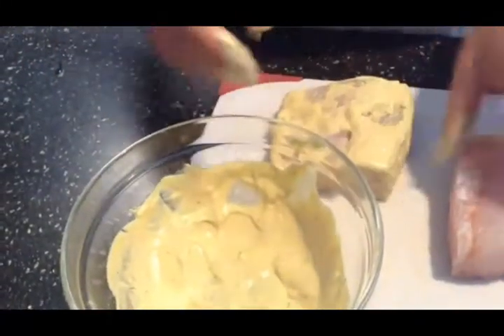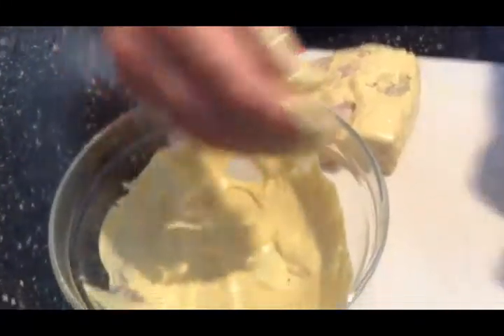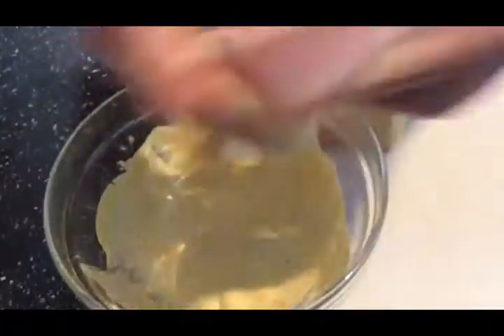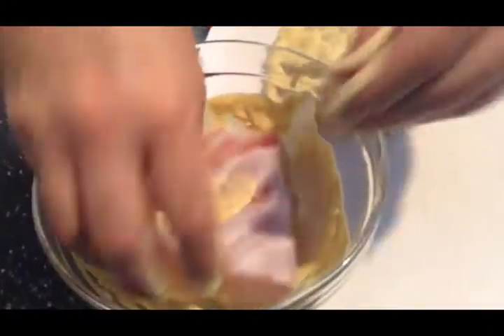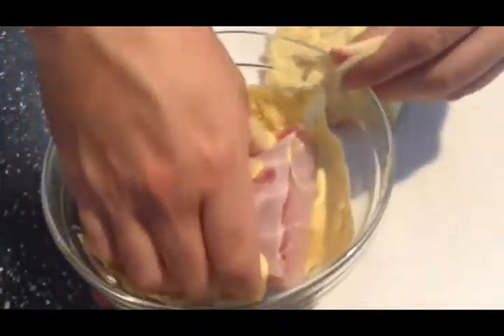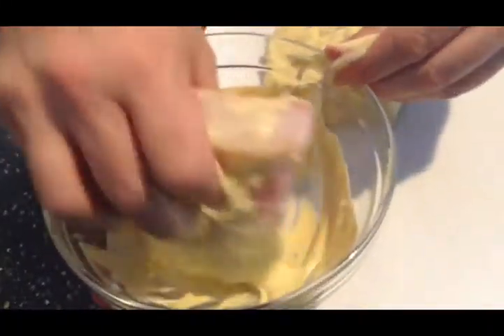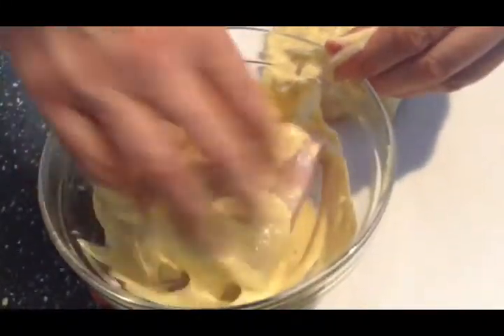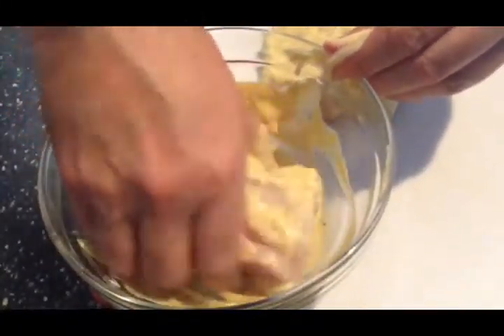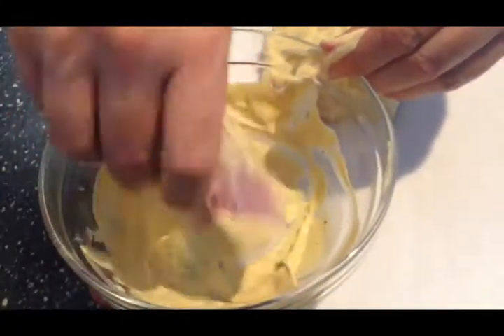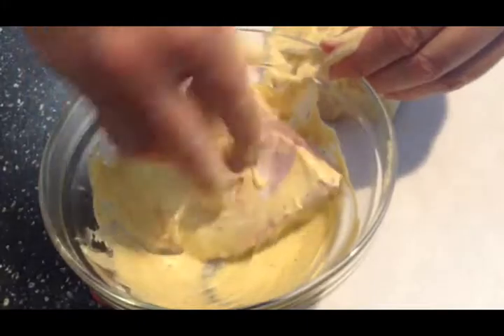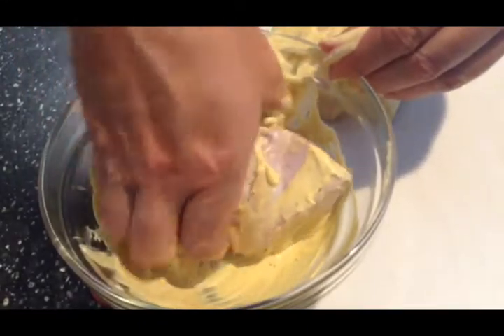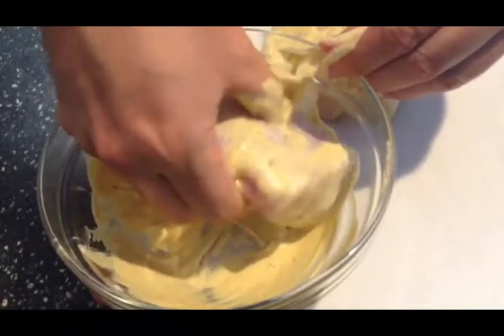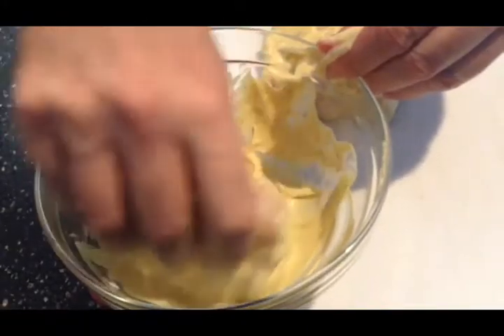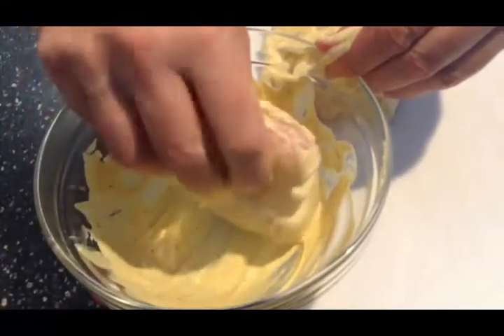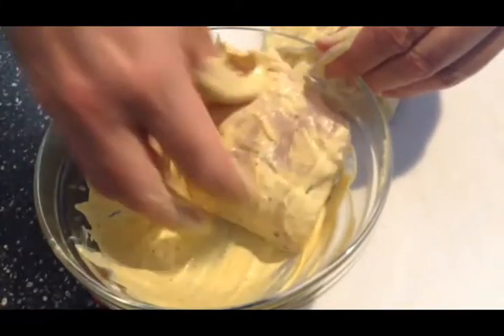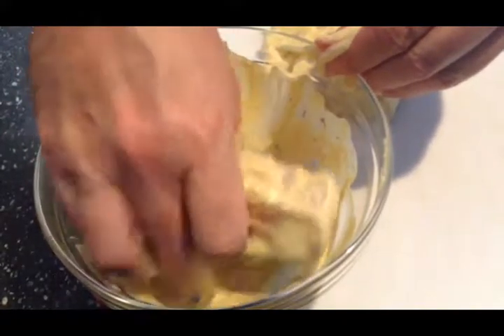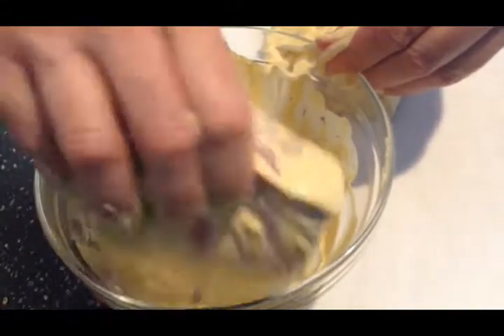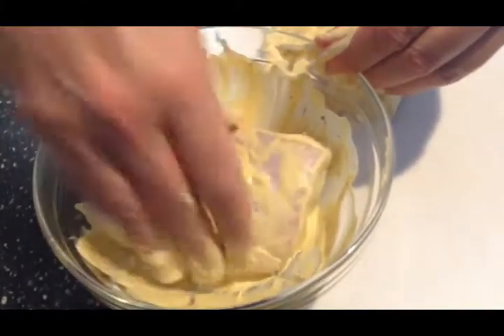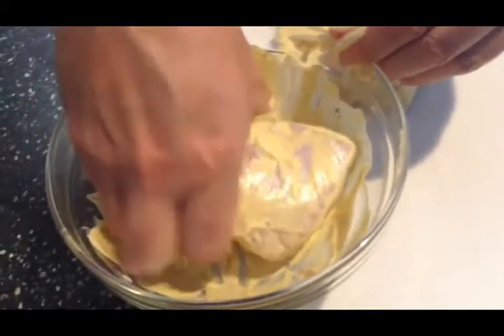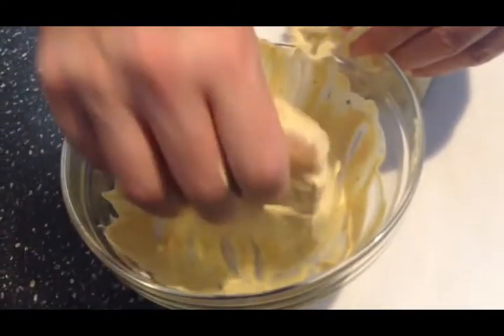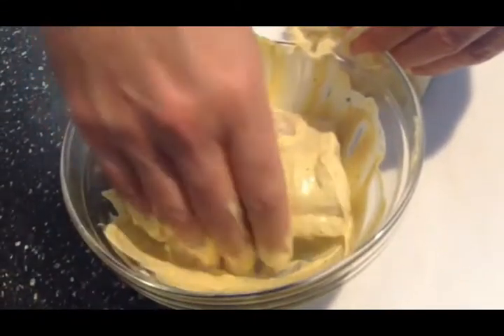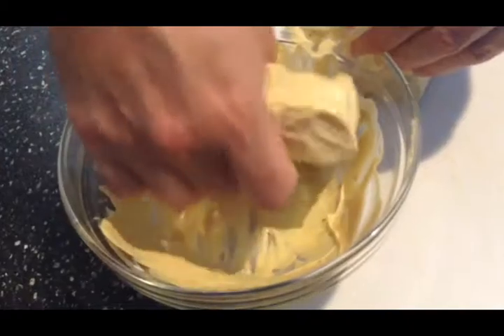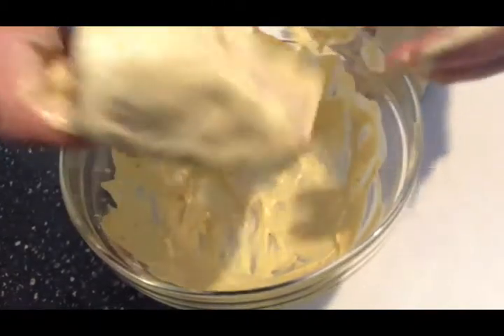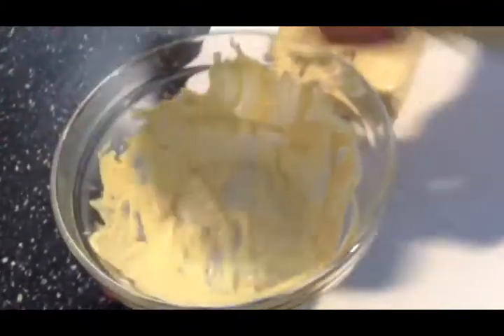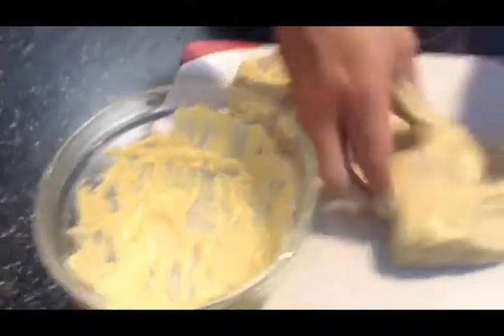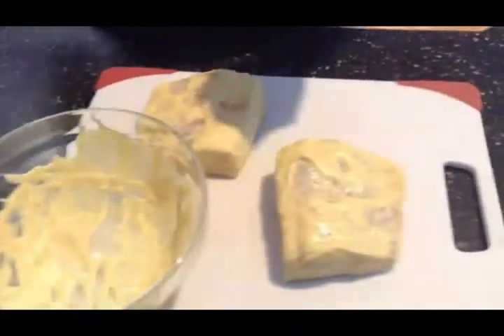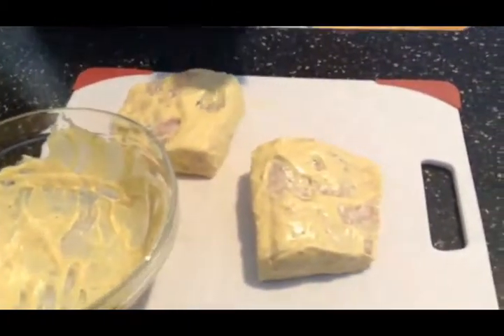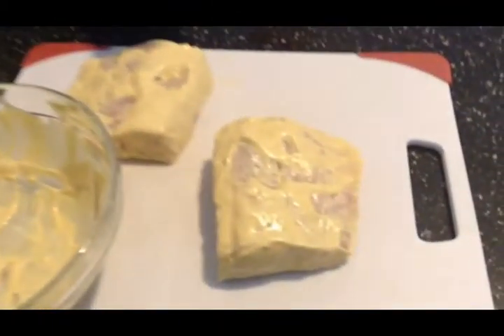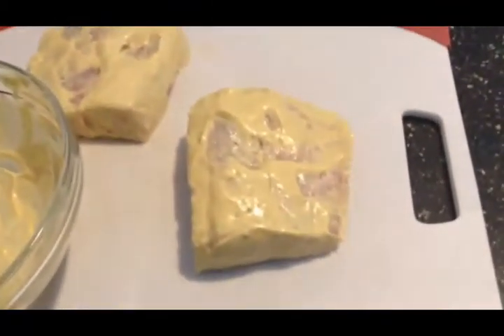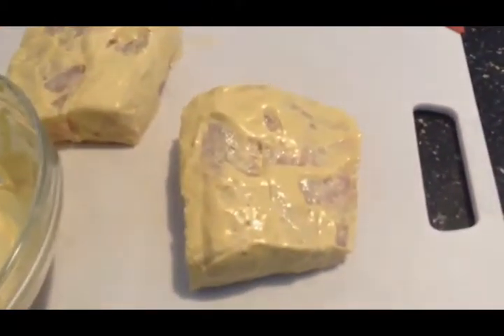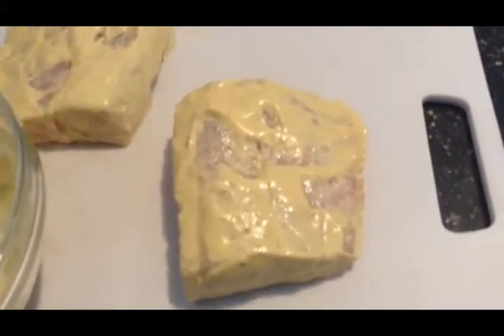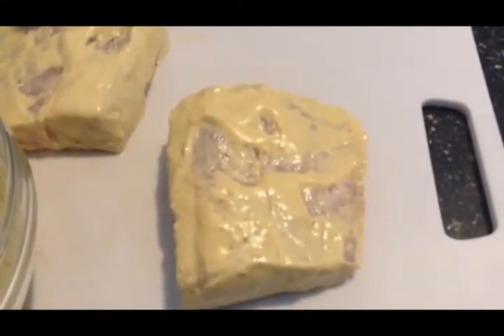Place it right here and get the other one. Depending on how much meat you have will depend on how much of this liquid Dijon mustard sauce you want to put on. So I'll coat that really good, and then the next step is to put on panko bread seasoning.